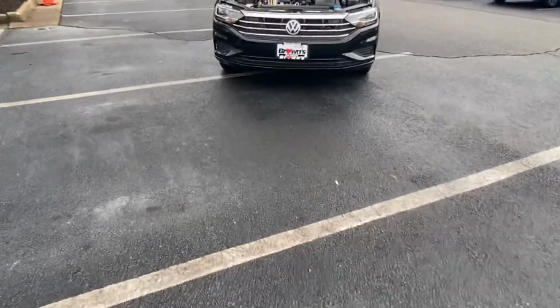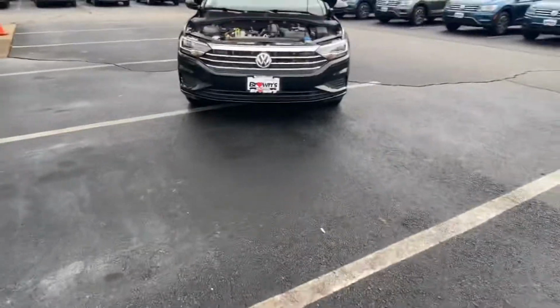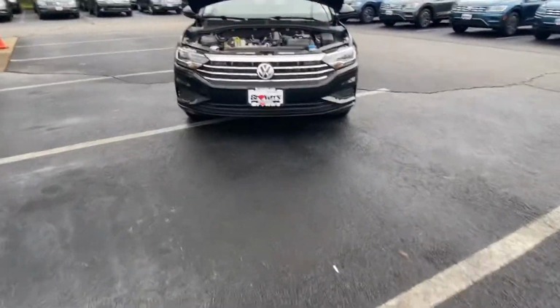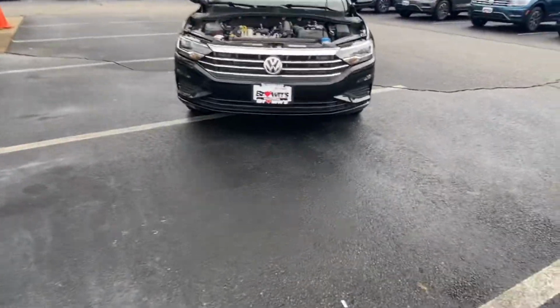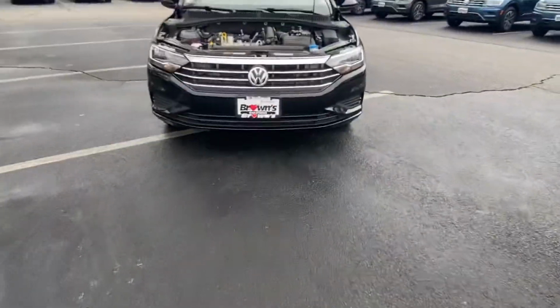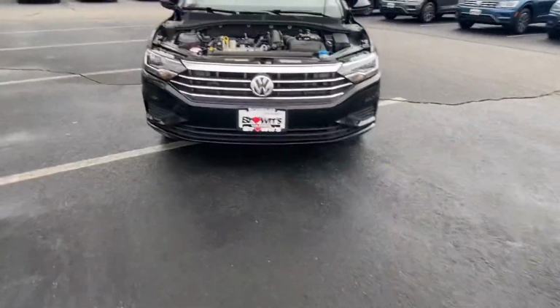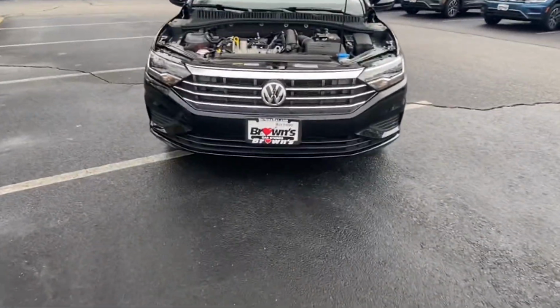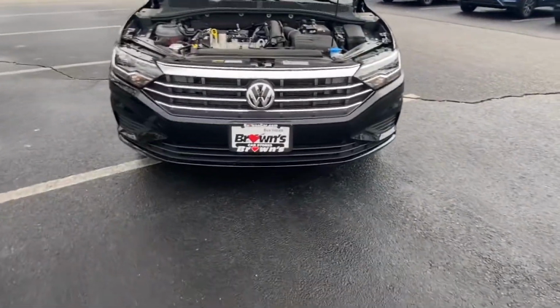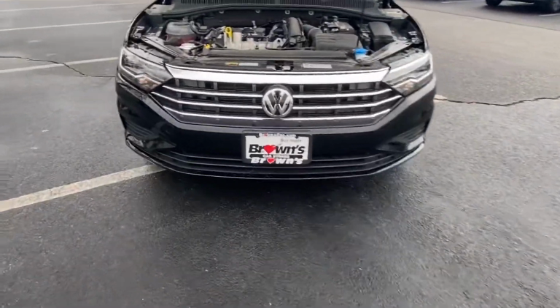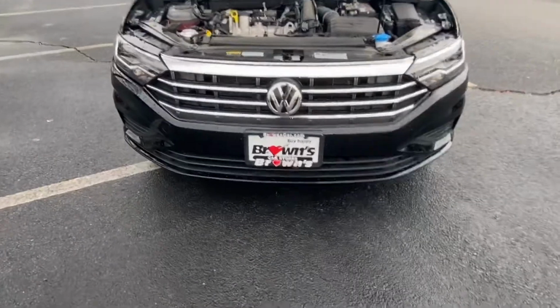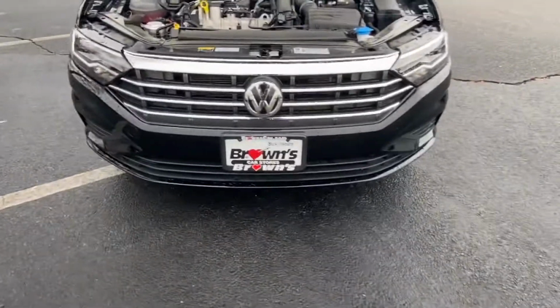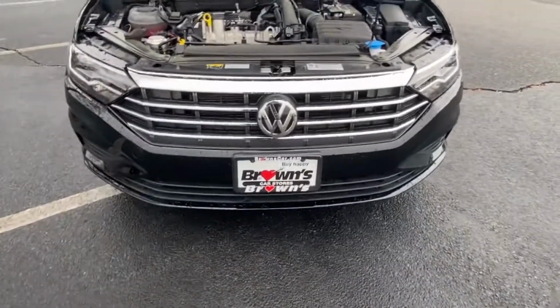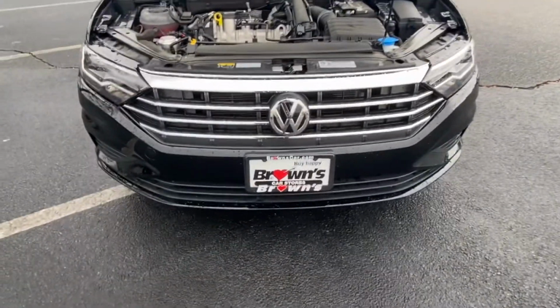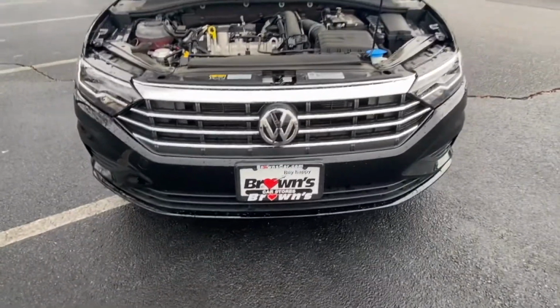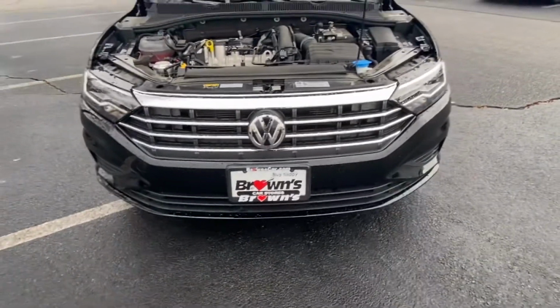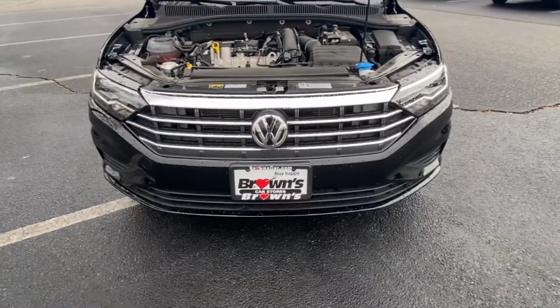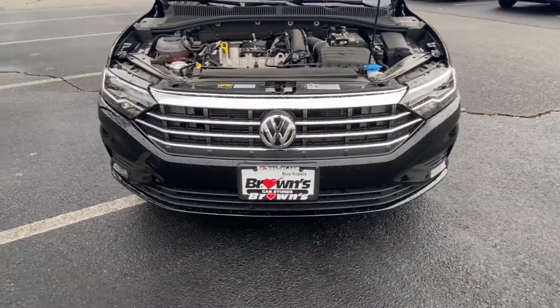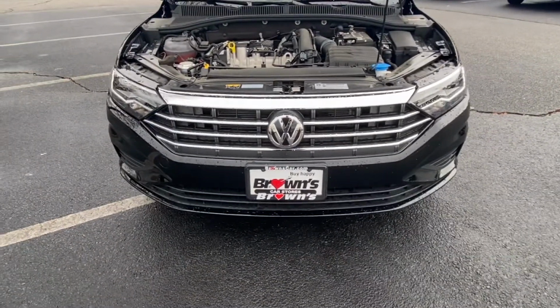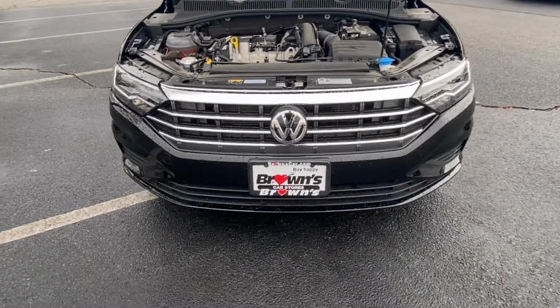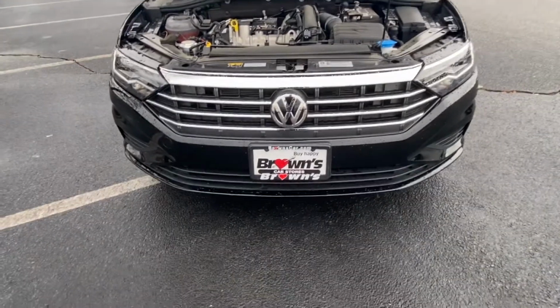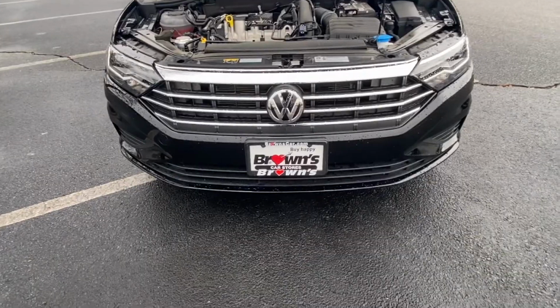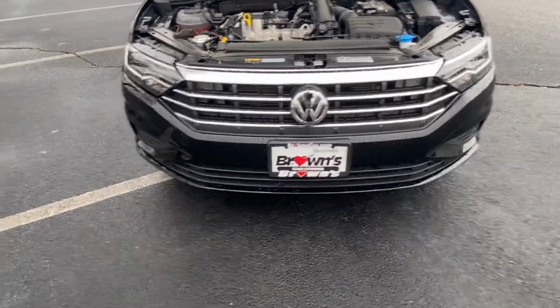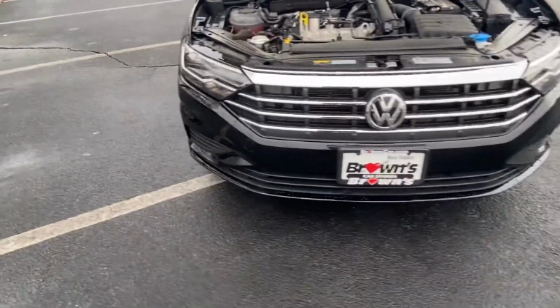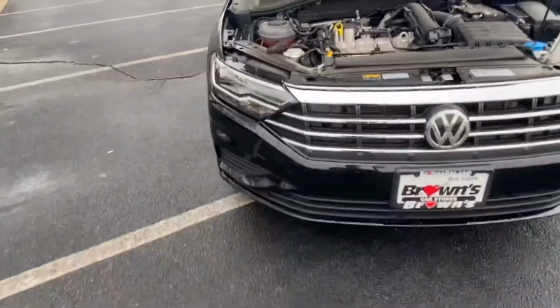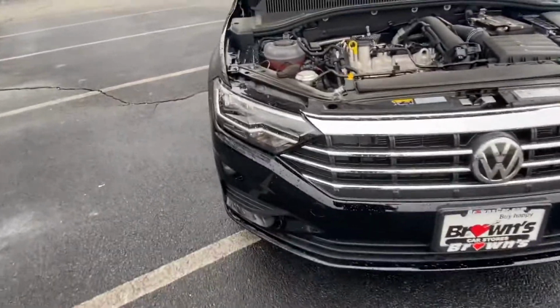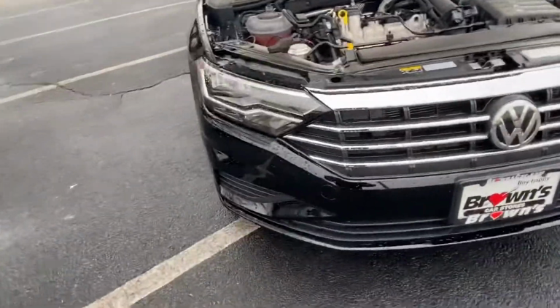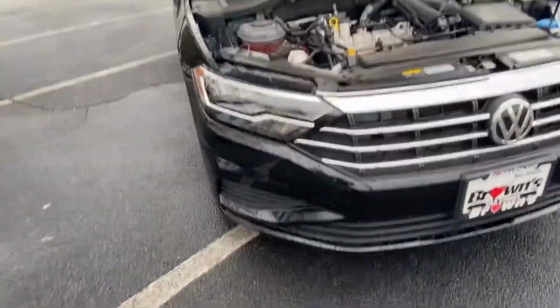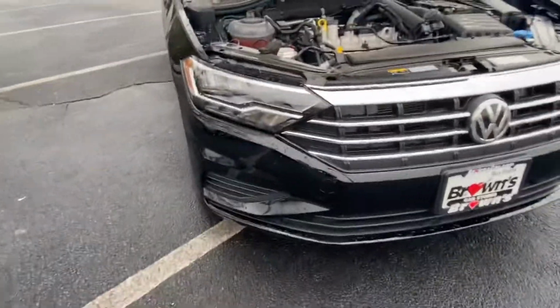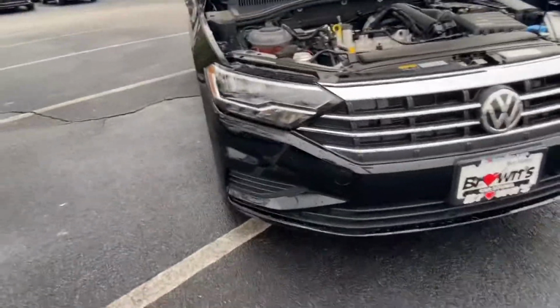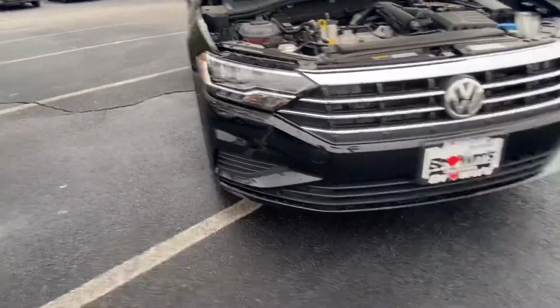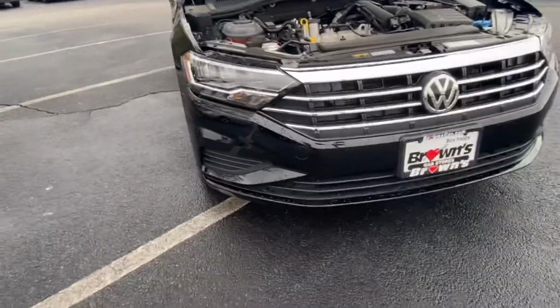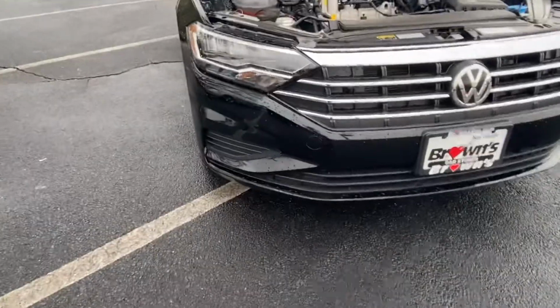As we come up here, you'll notice that the Jetta does come with a nice chrome grille, with our logo integrated in the front. Our logo is actually our radar detection system to help you out with your front assist. You'll also notice halogen headlights with LED daytime running lights as well.